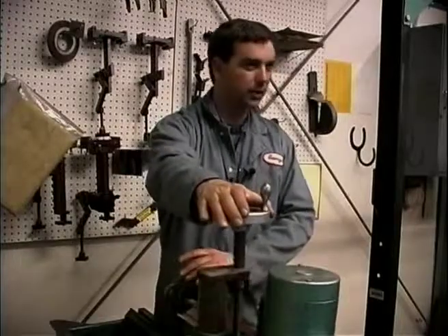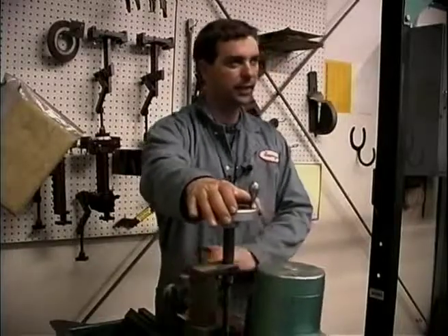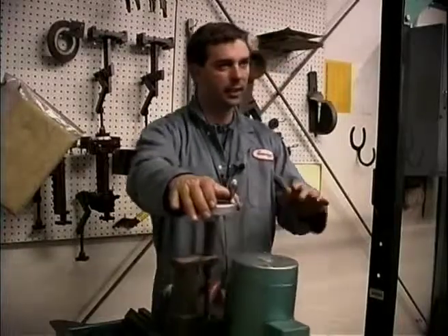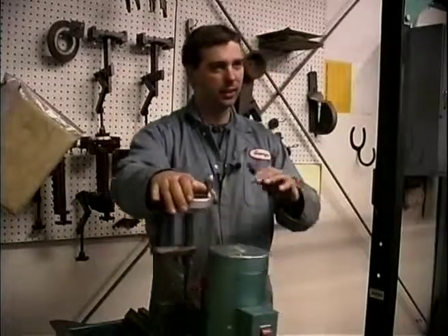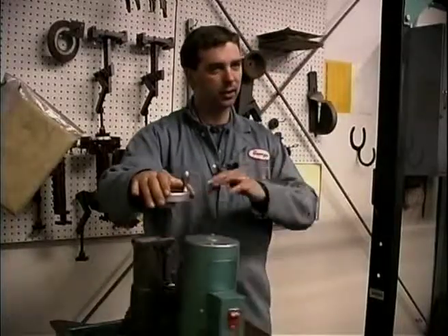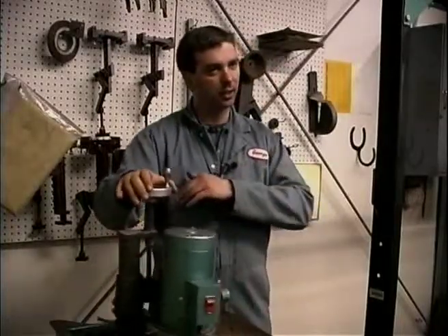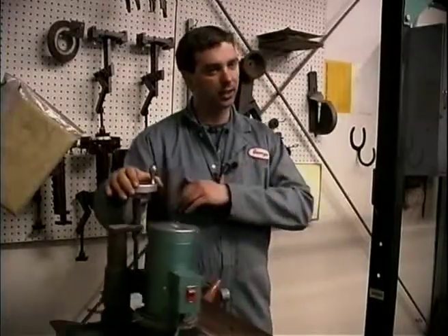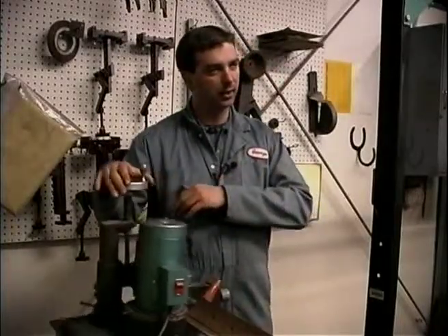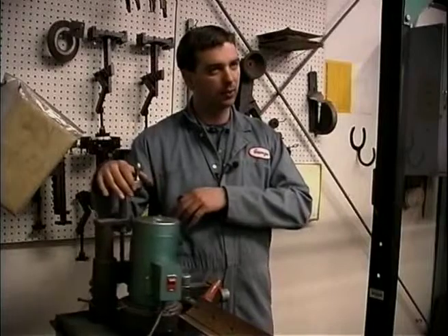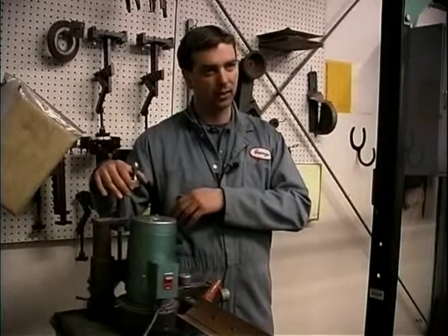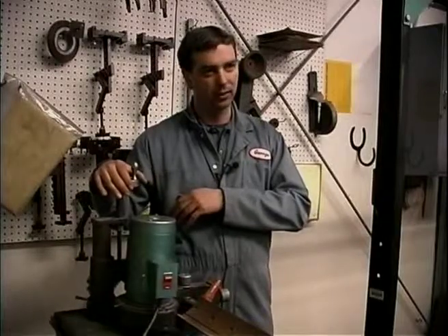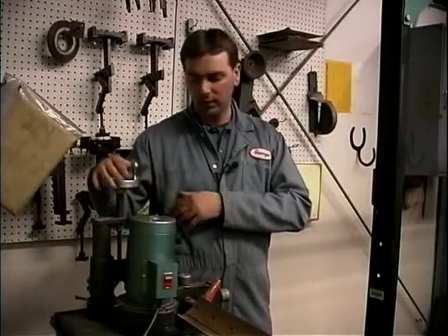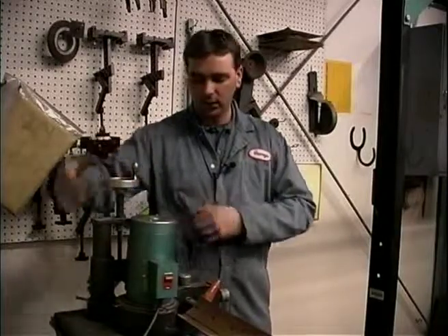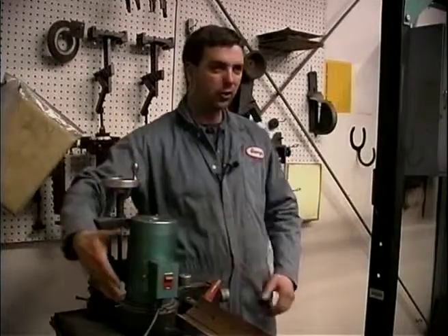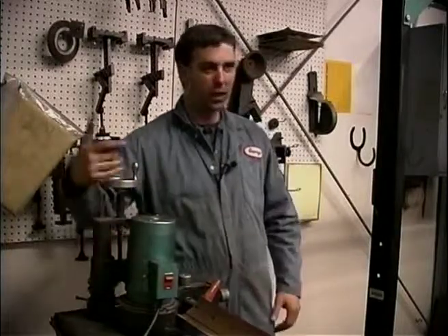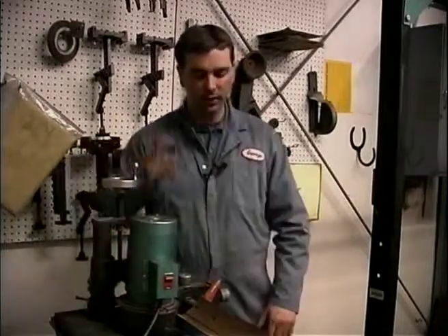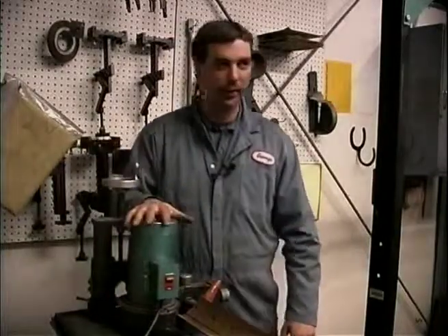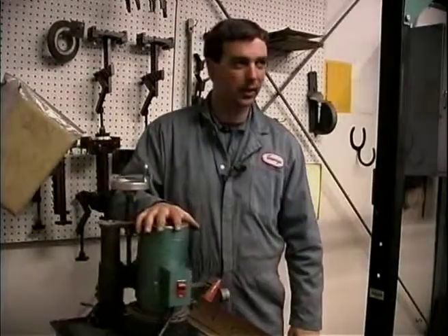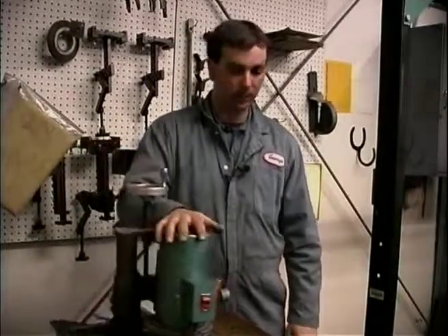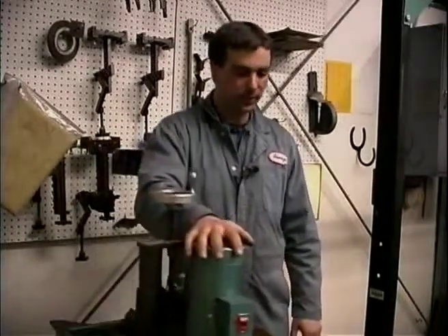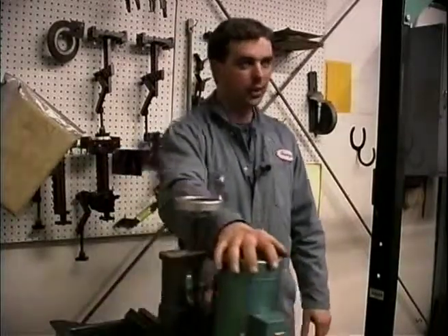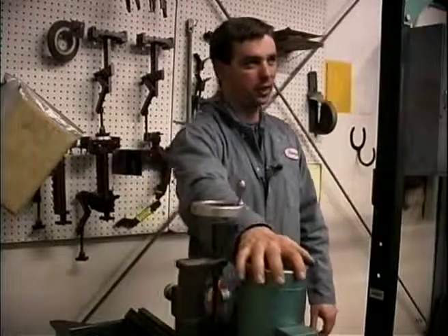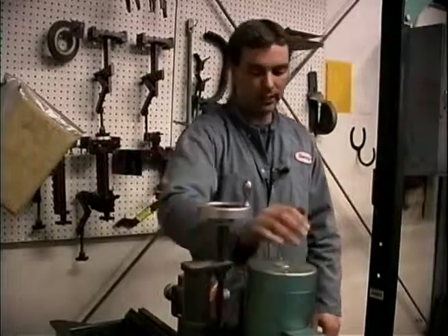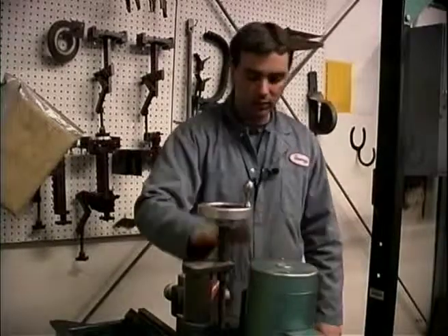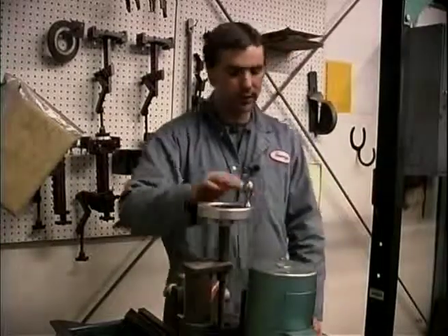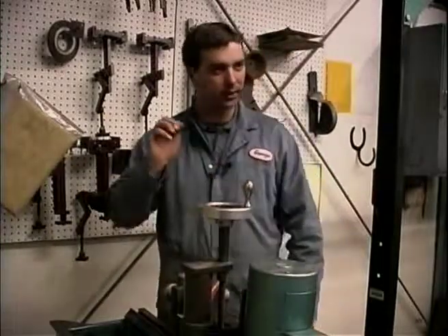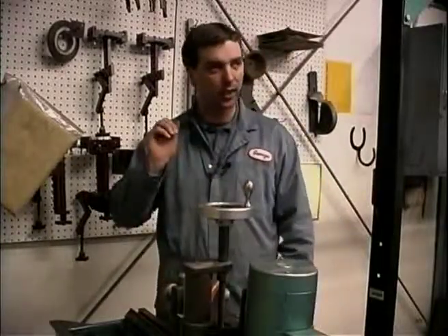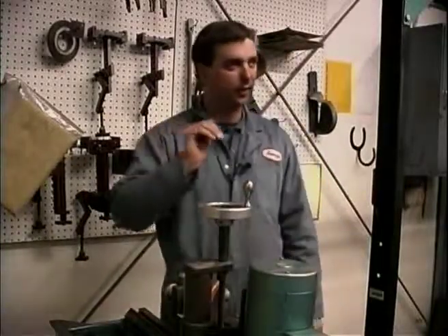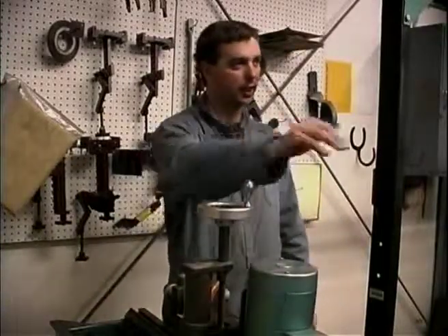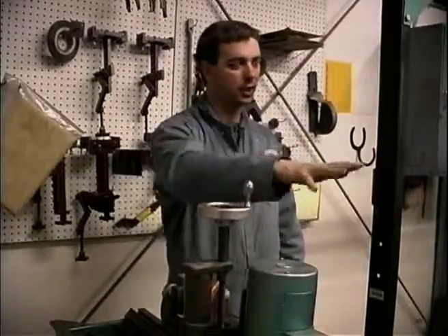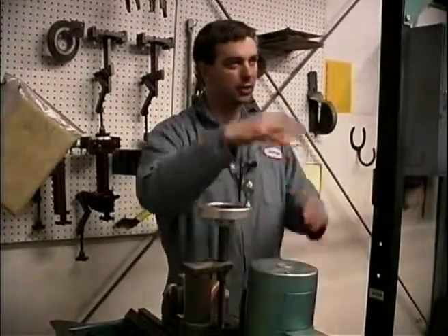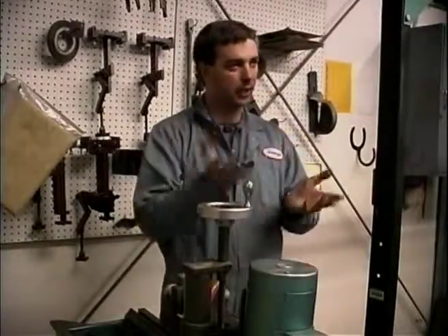Right there it's kind of evenly just nicking all the way down on parallel. Now what I'm going to do is turn it on and then I'm going to grind until you get it to grind evenly all the way across and you'll be done.